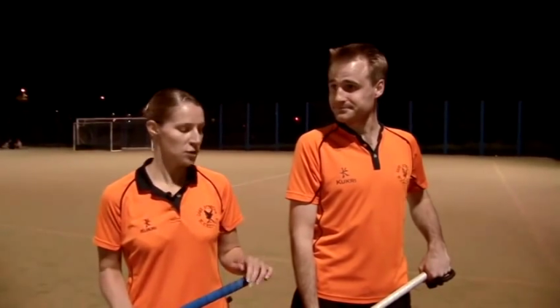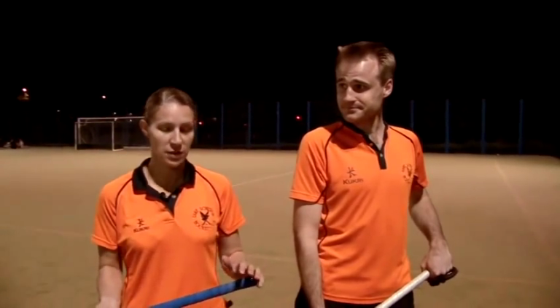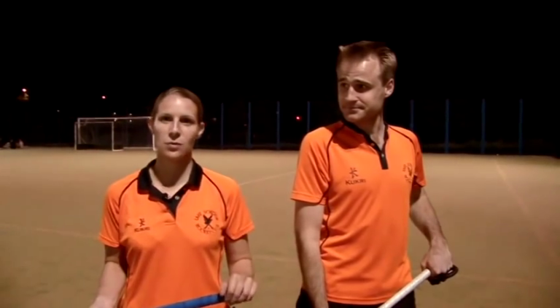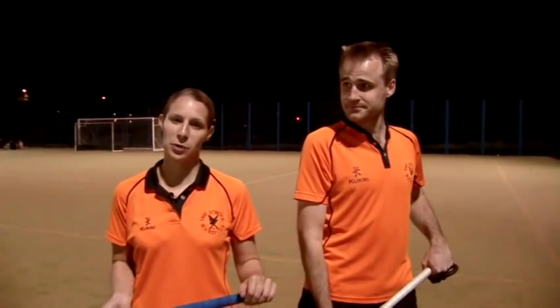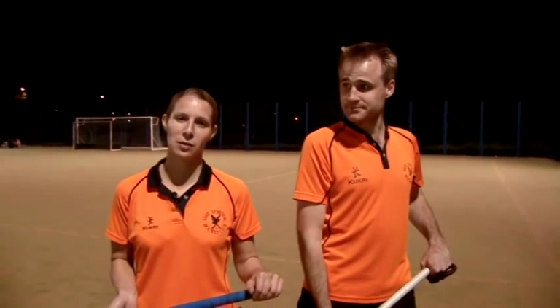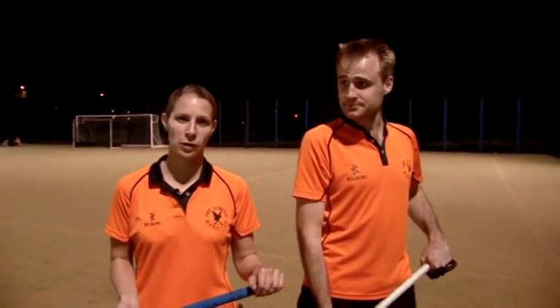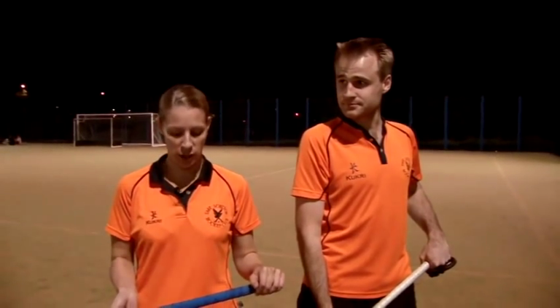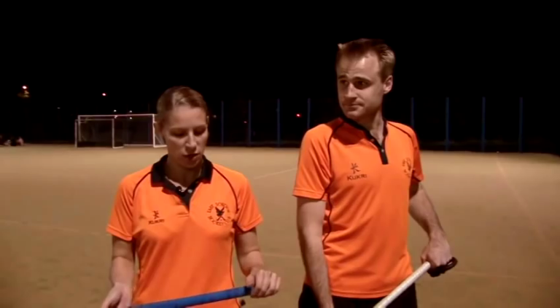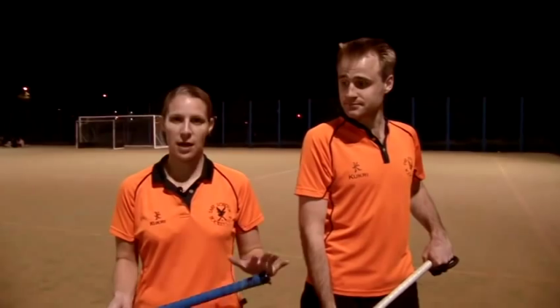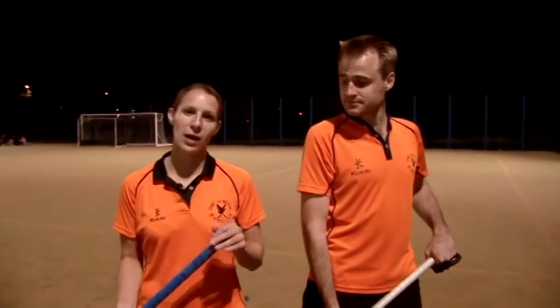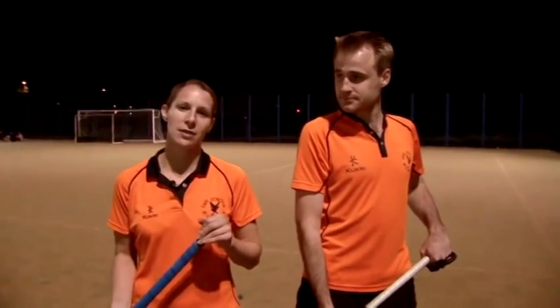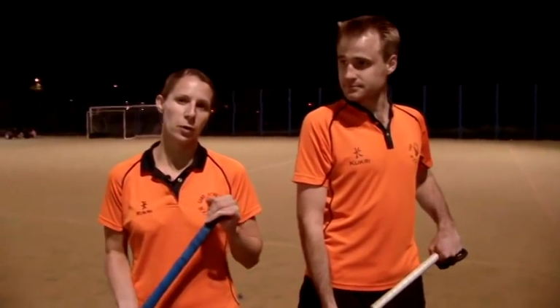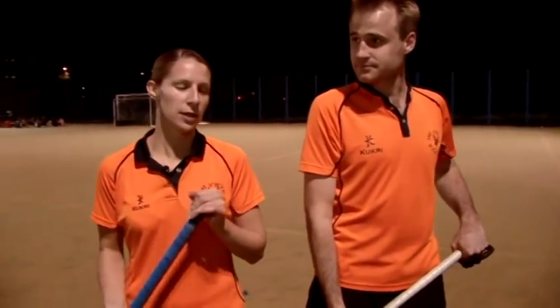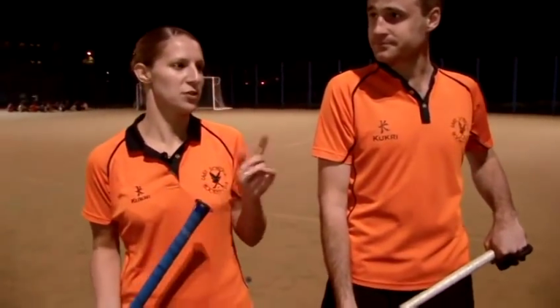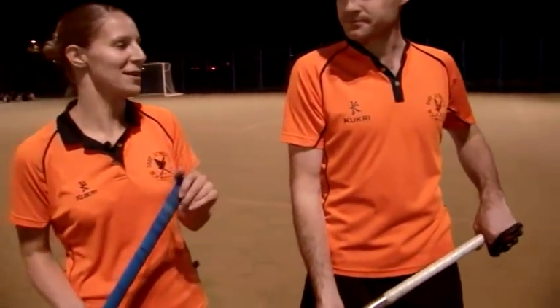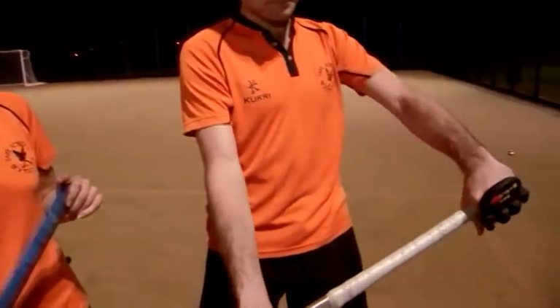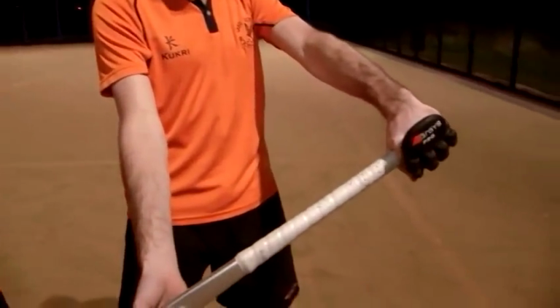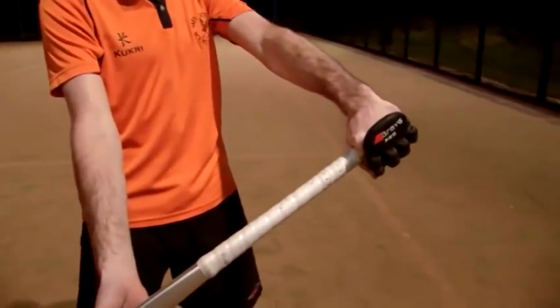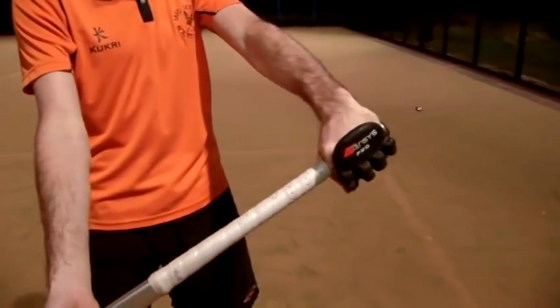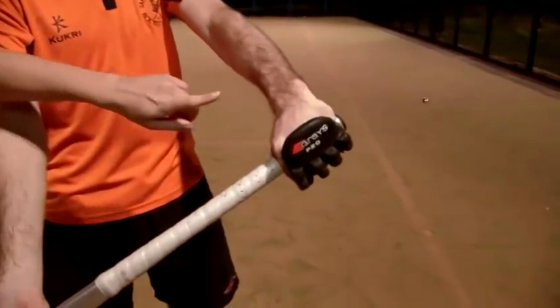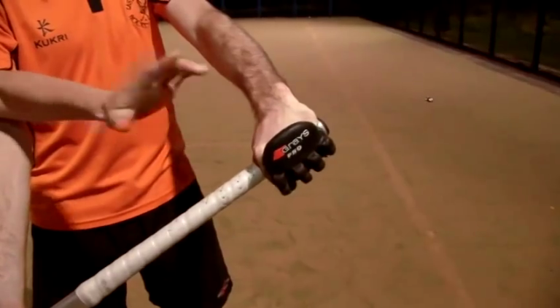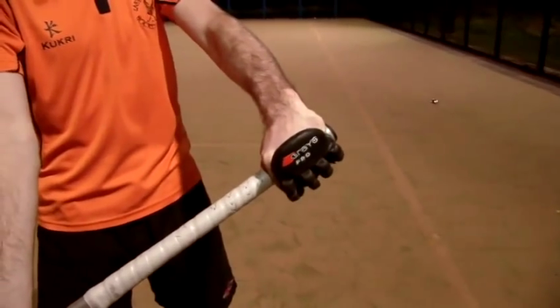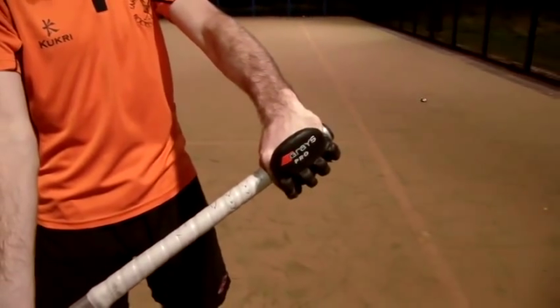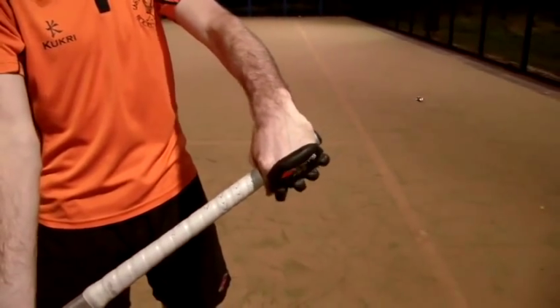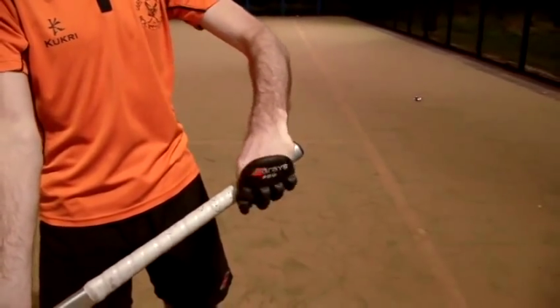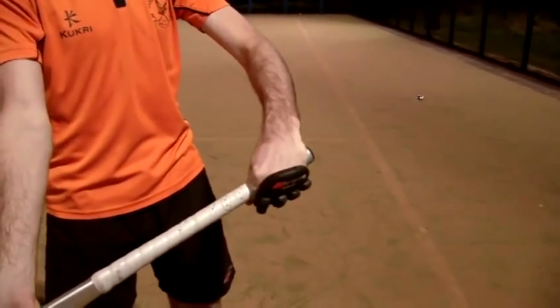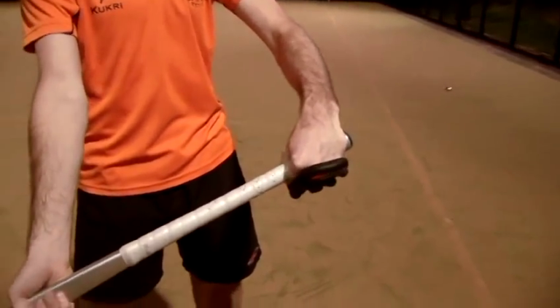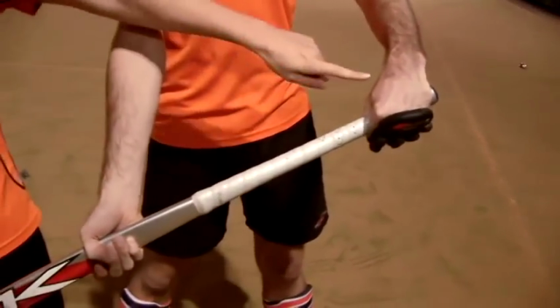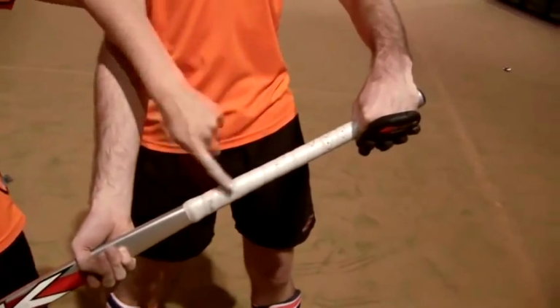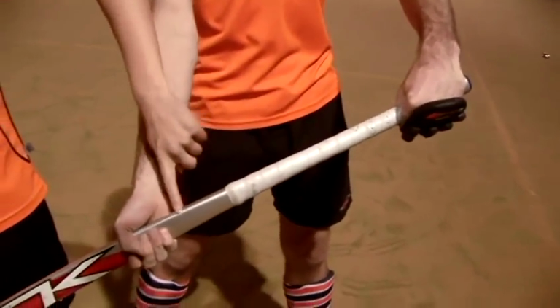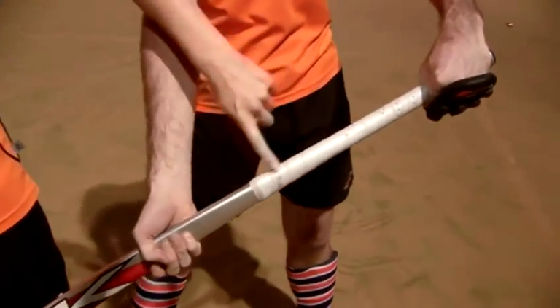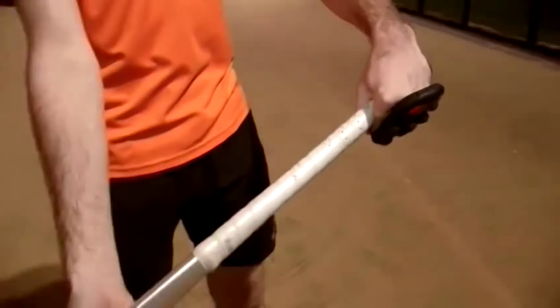So the first thing is when you're pushing the ball in hockey, you need to have one hand at the top of your stick, and James is going to demonstrate. You can see that he makes a V with his hand, and it runs down the whole side of the stick.